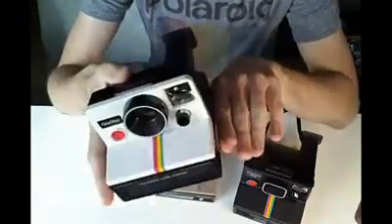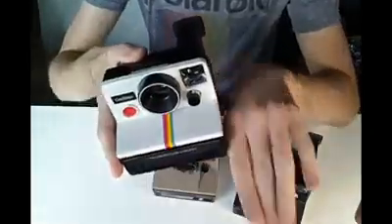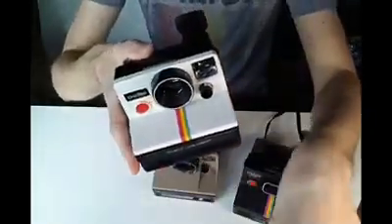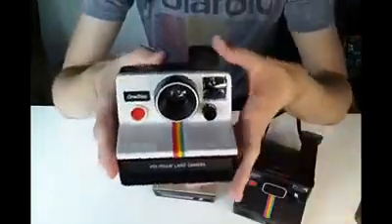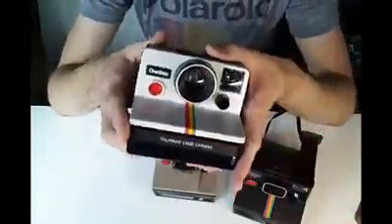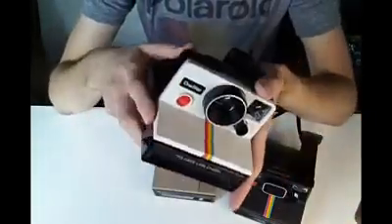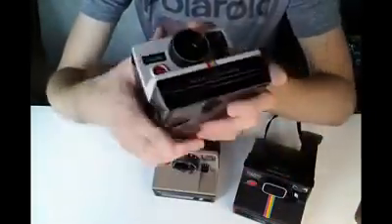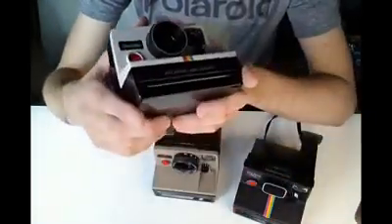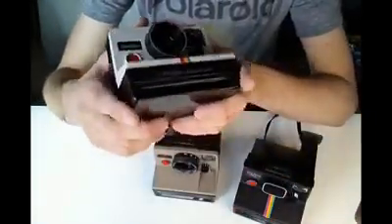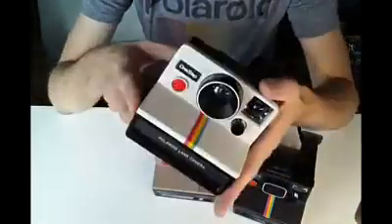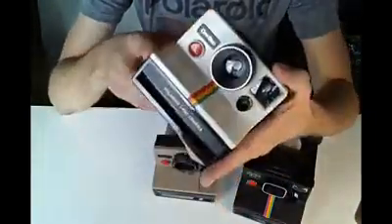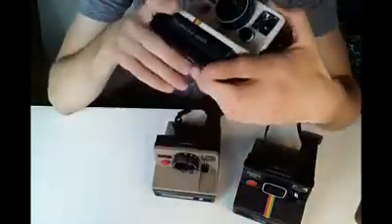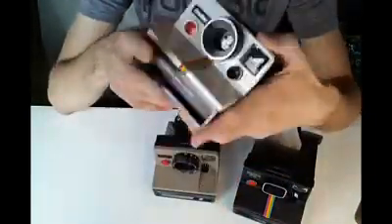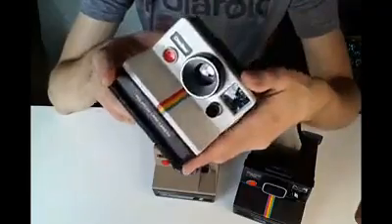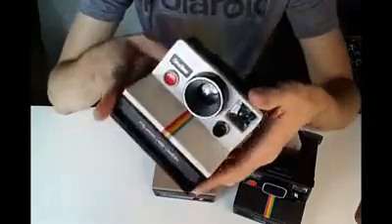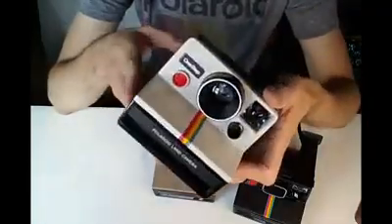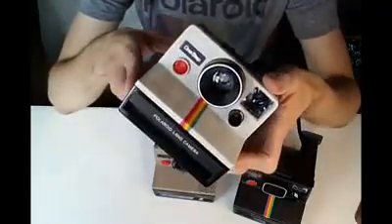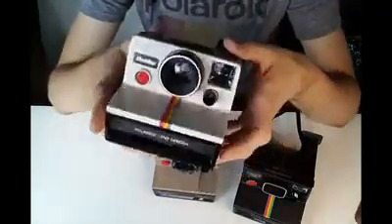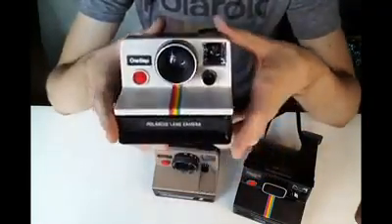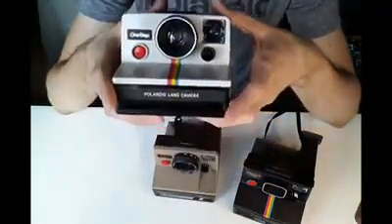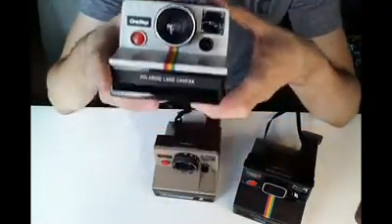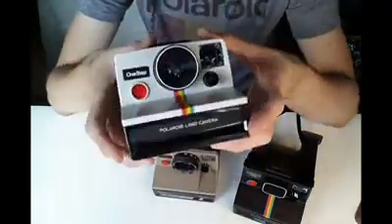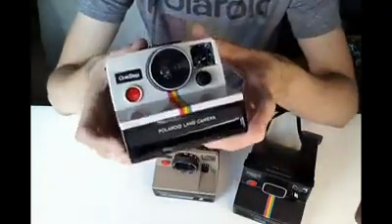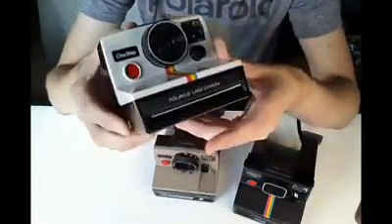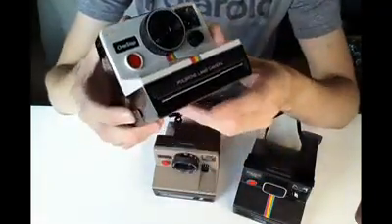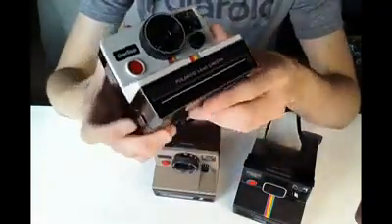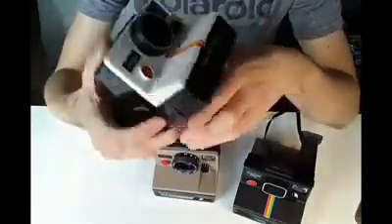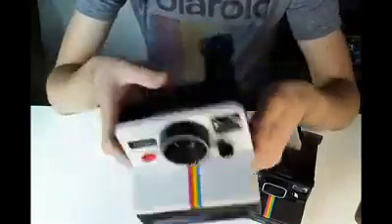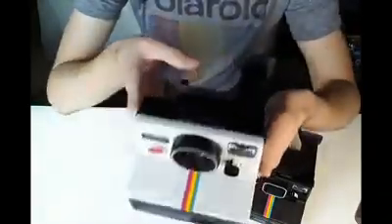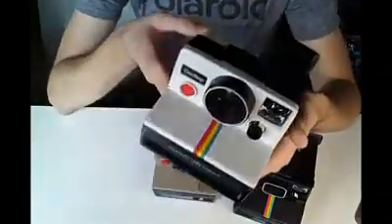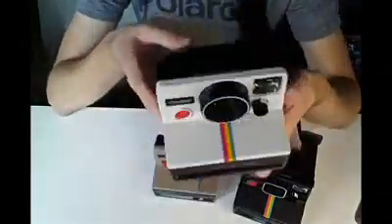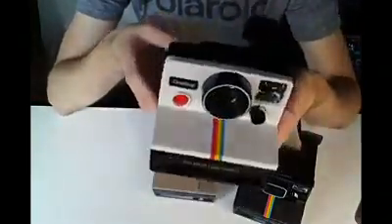They spat out instant photos that would develop. The other reason that these were so popular, as well as being nice and cheap, is that they were incredibly easy to use. I'll run you through quickly how to use one of these.